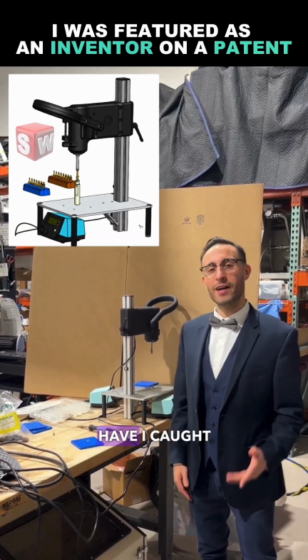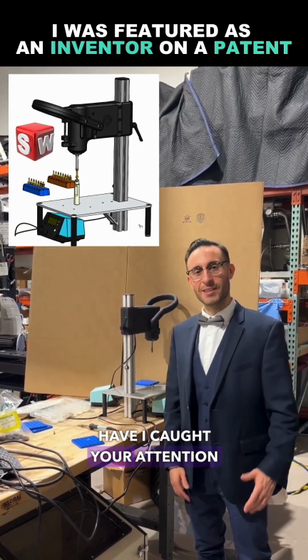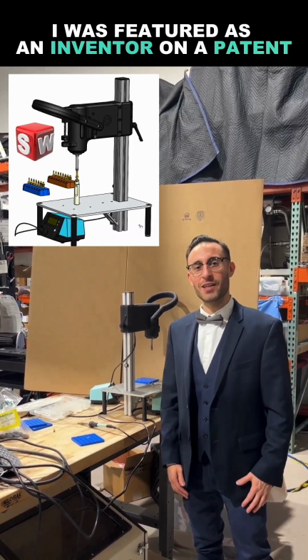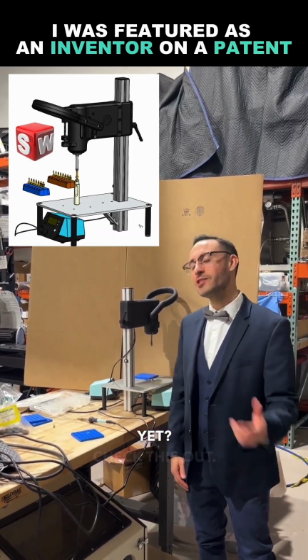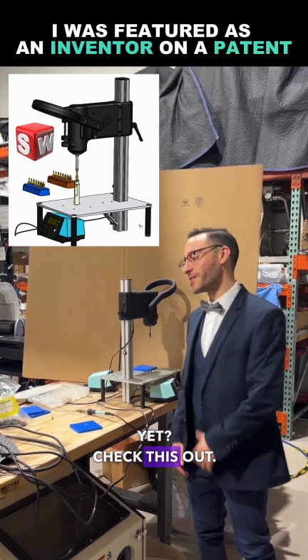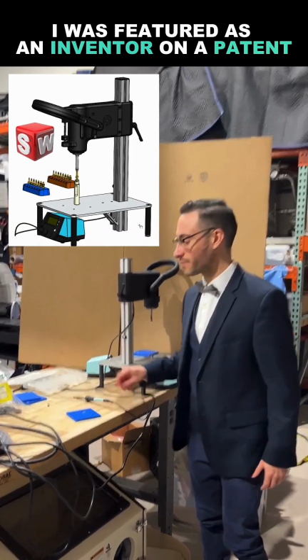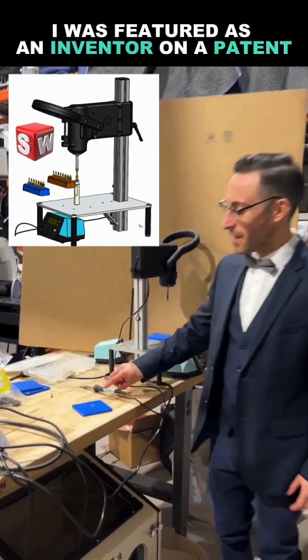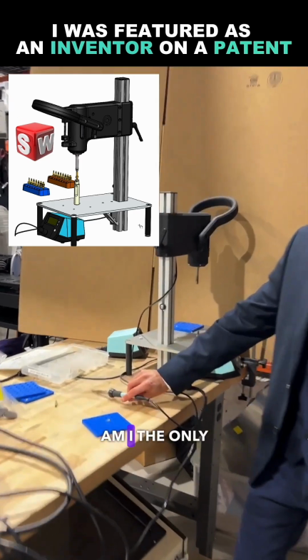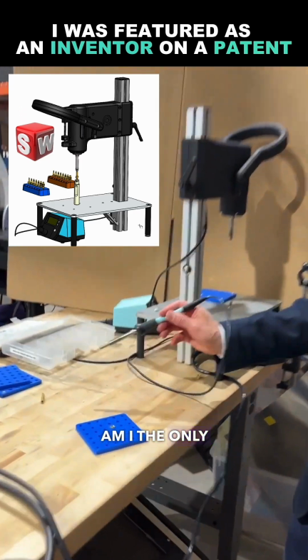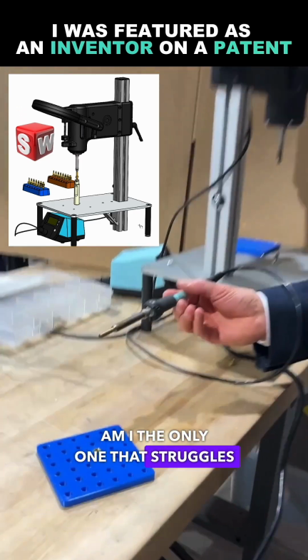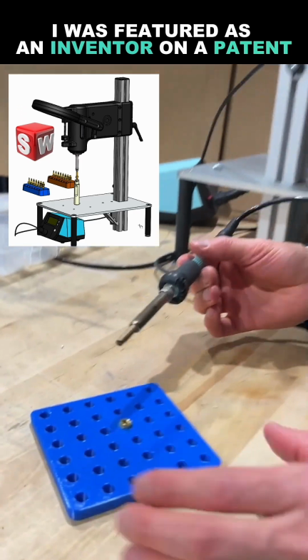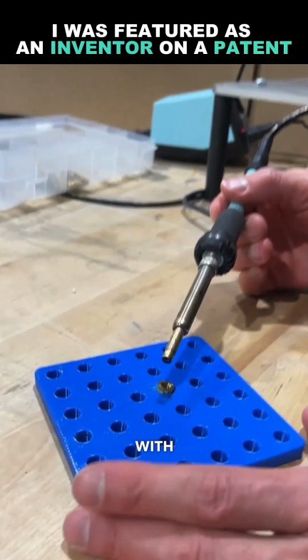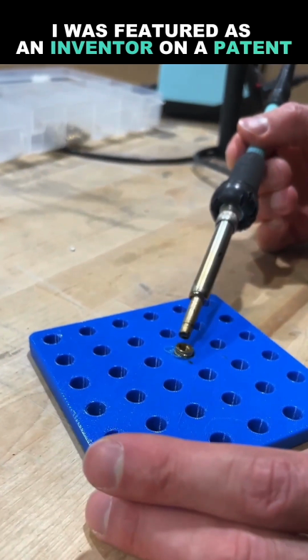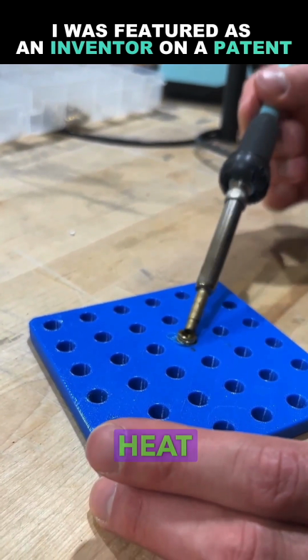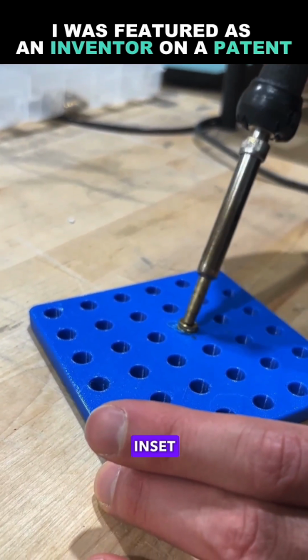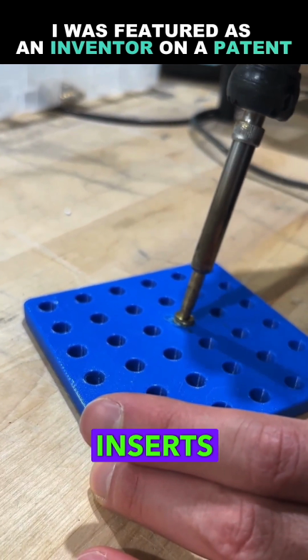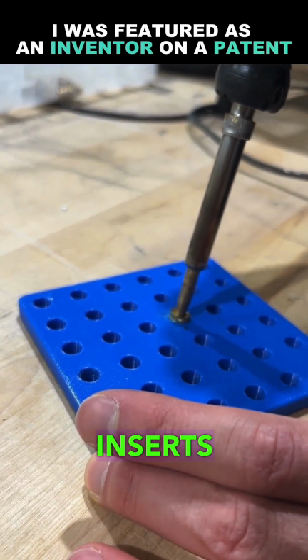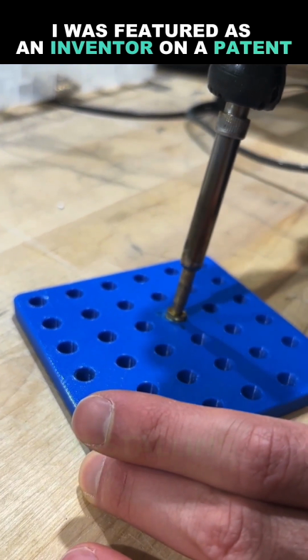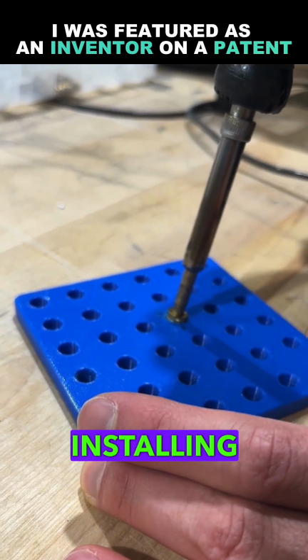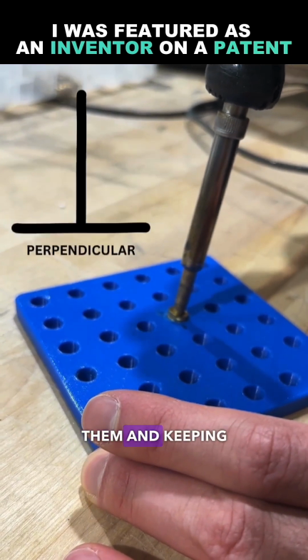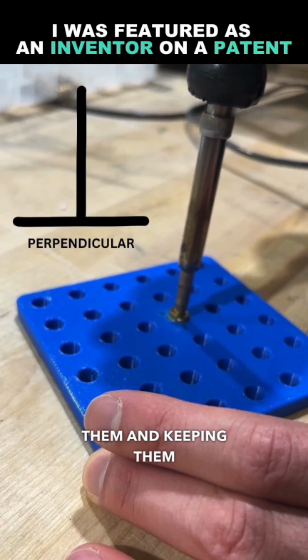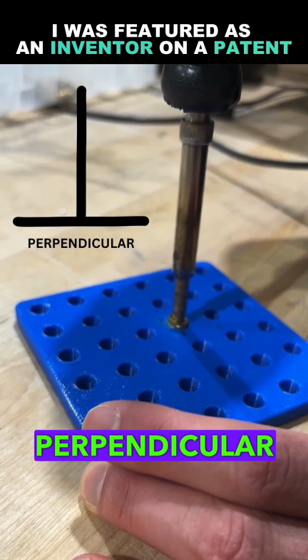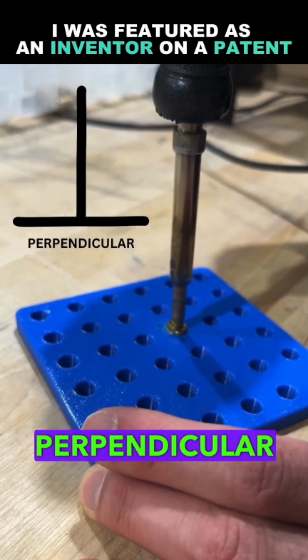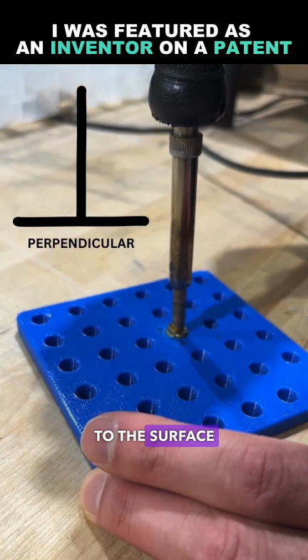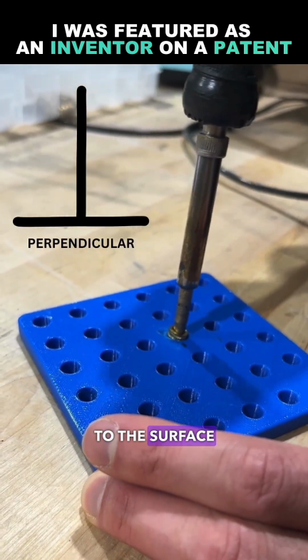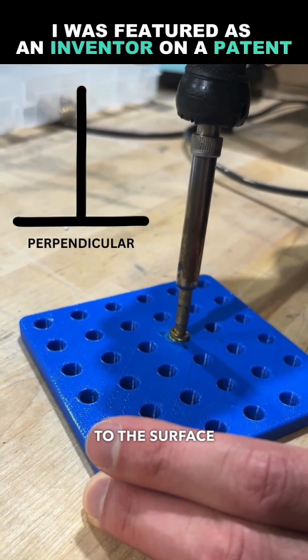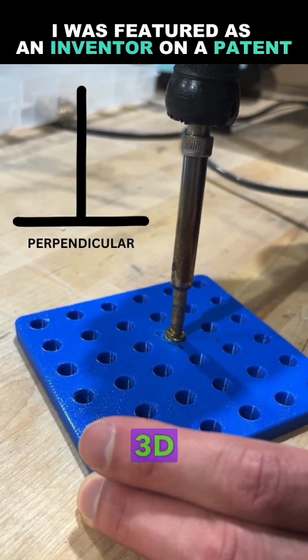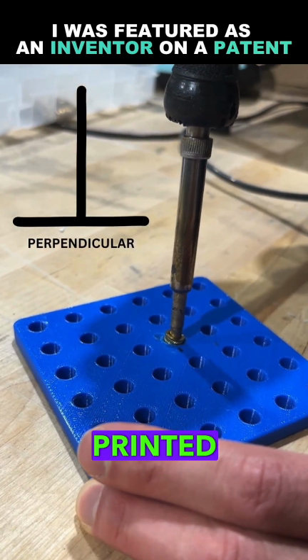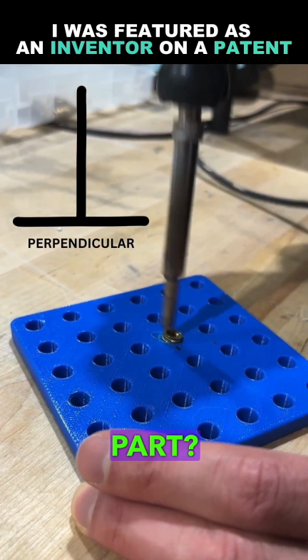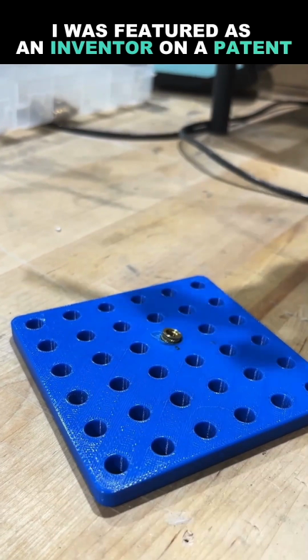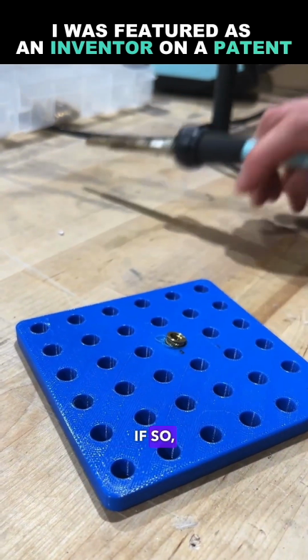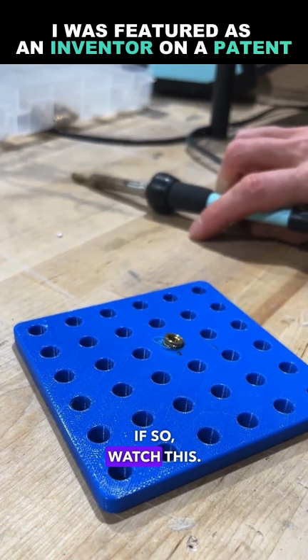Have I caught your attention yet? Check this out. Am I the only one that struggles with heat inserts and installing them and keeping them perpendicular to the surface of a 3D printed part? If so, watch this.